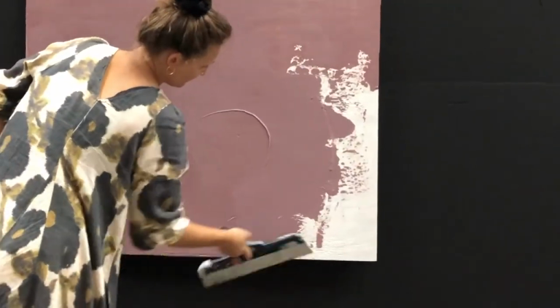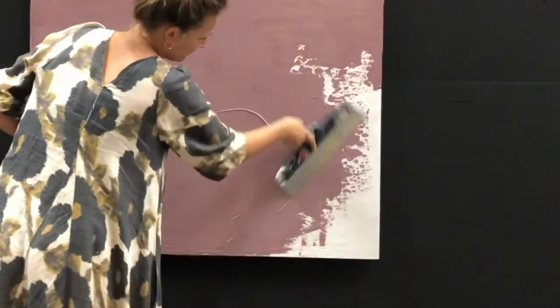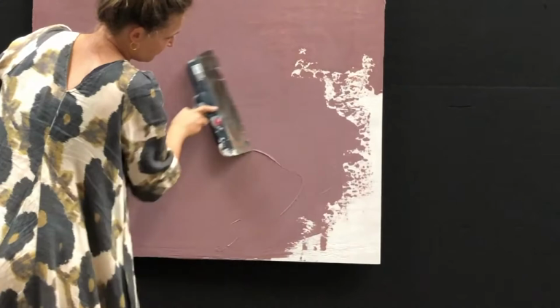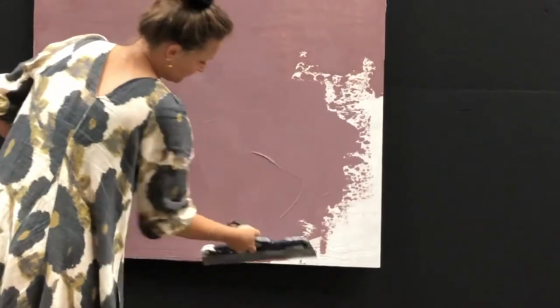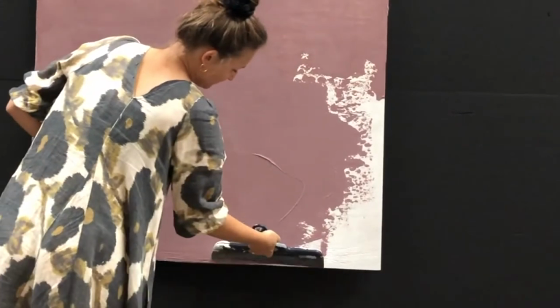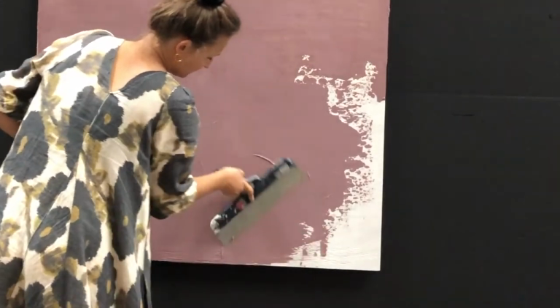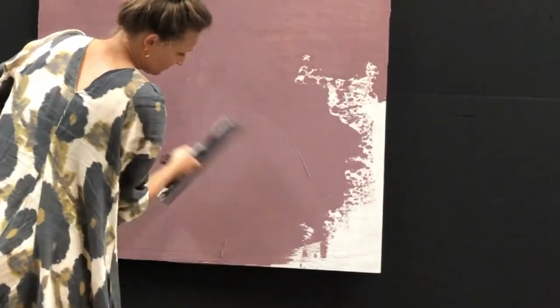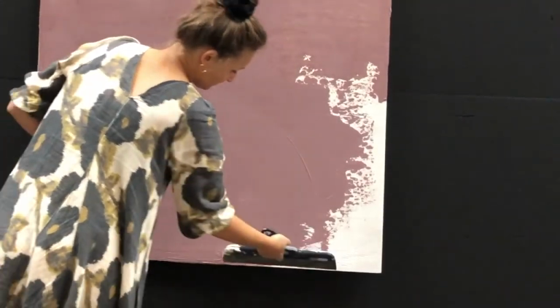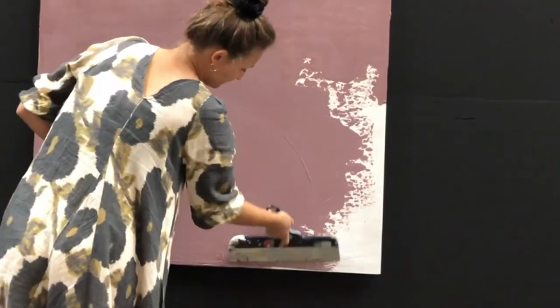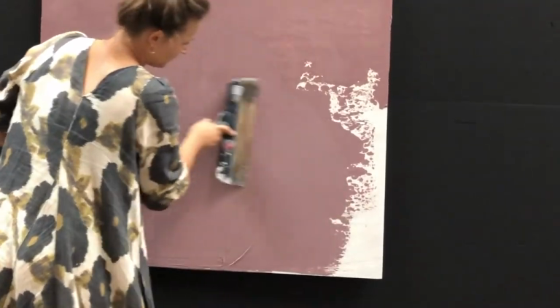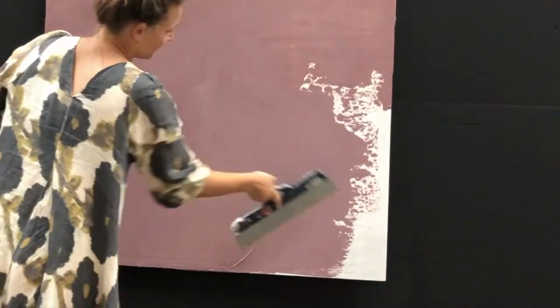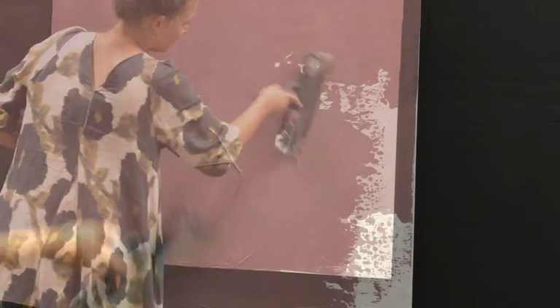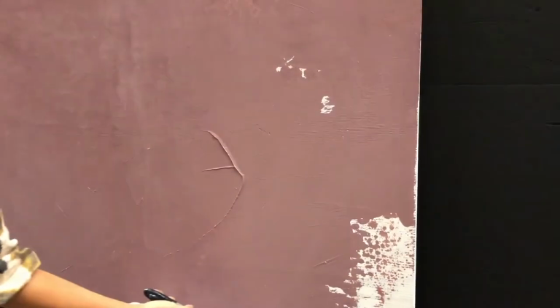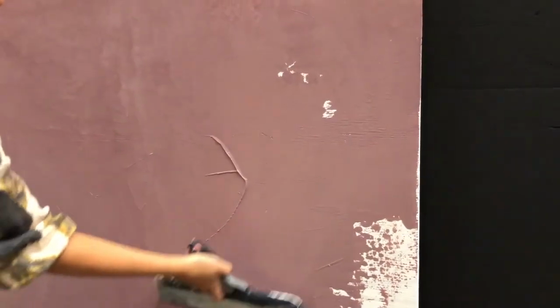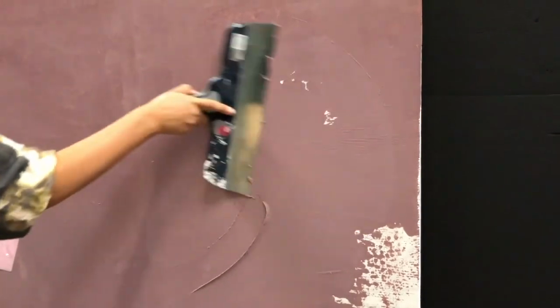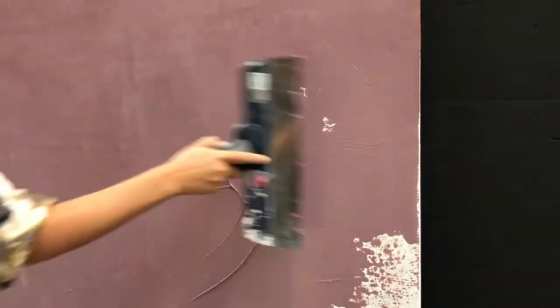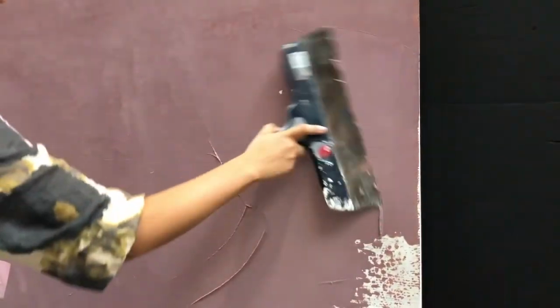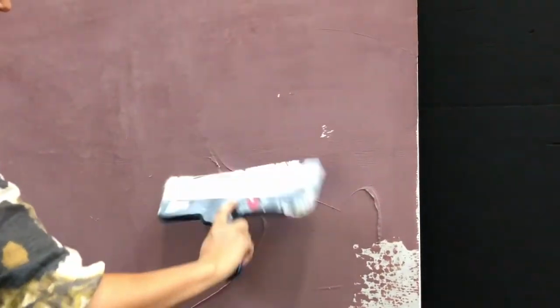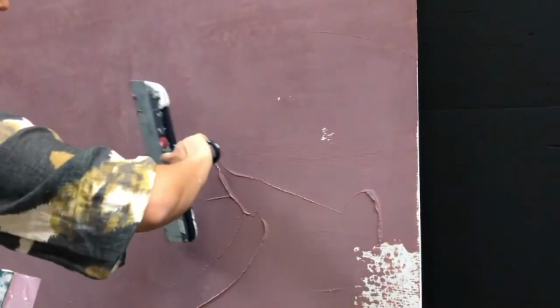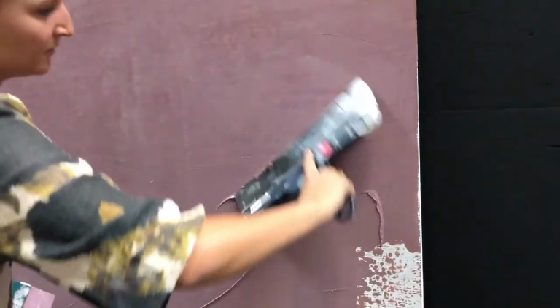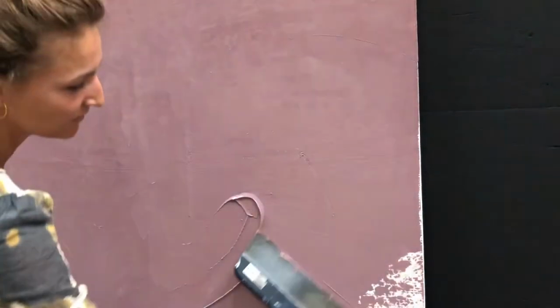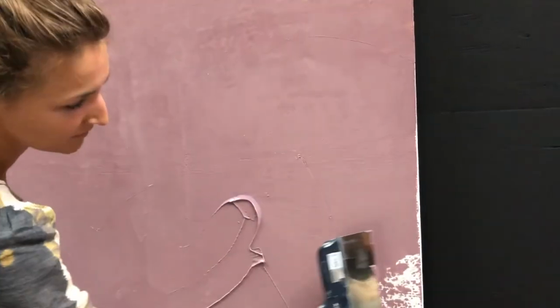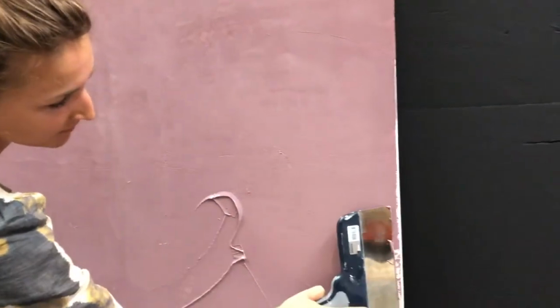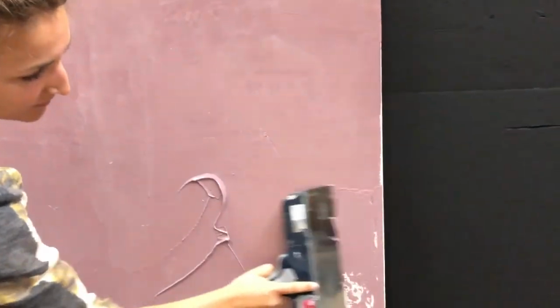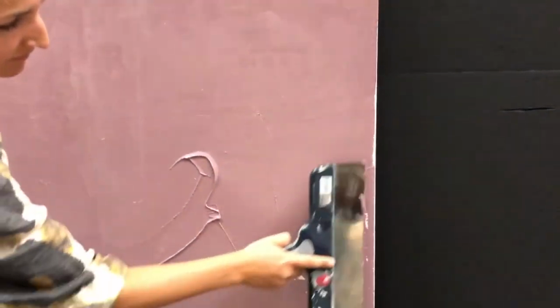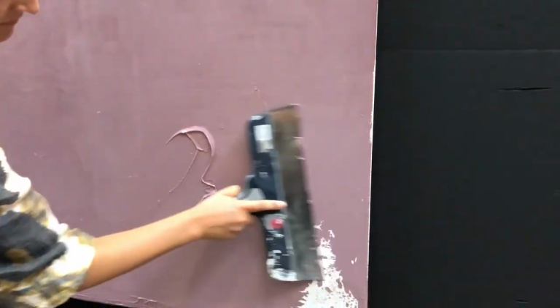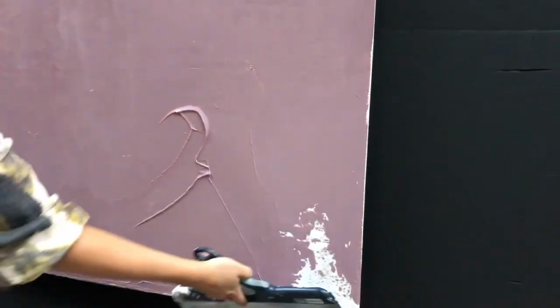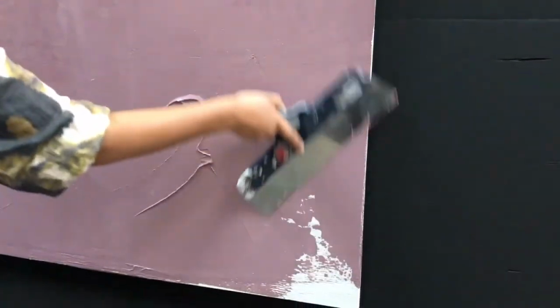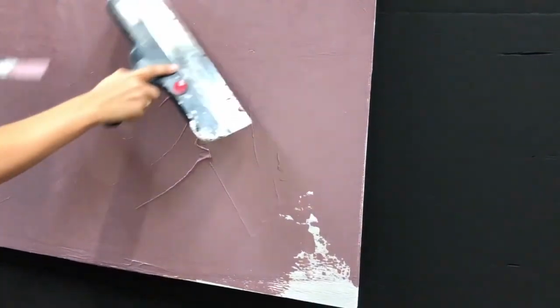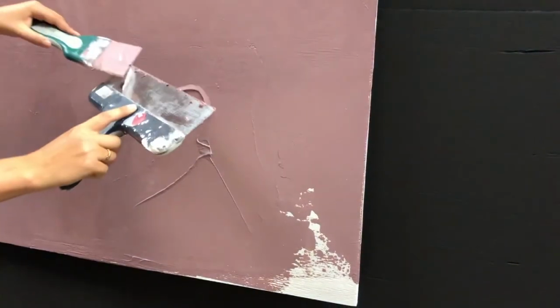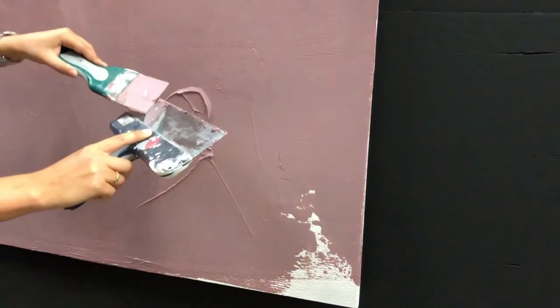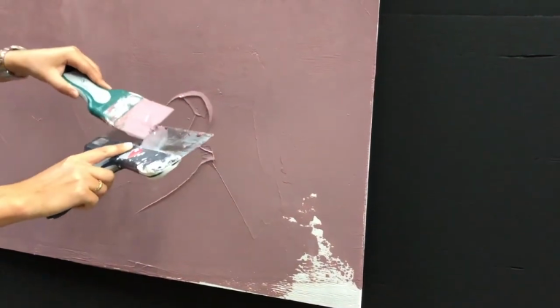Make sure to keep your tools as clean as possible. Don't be afraid to leave a few lines from the filling knife in the end. They can either be sanded down once the wall is dry, or be used to create more effect when applying the second layer.